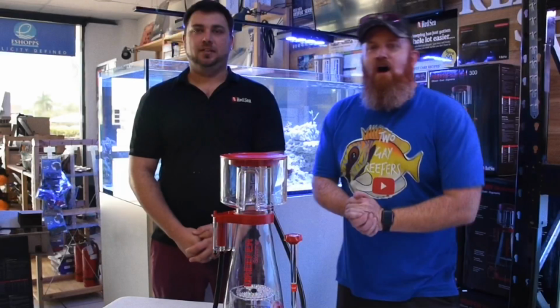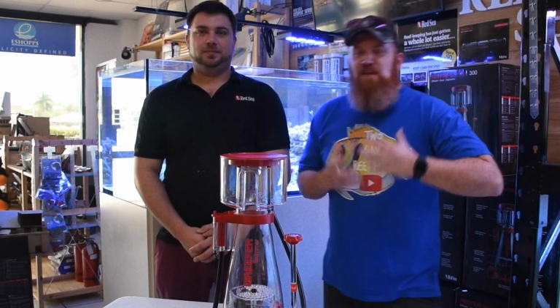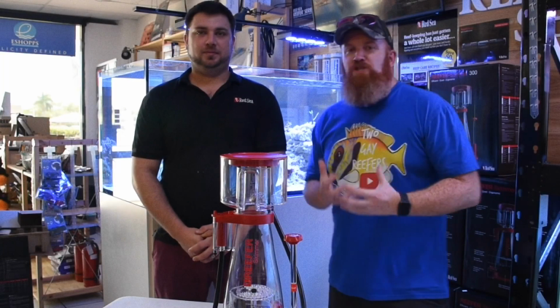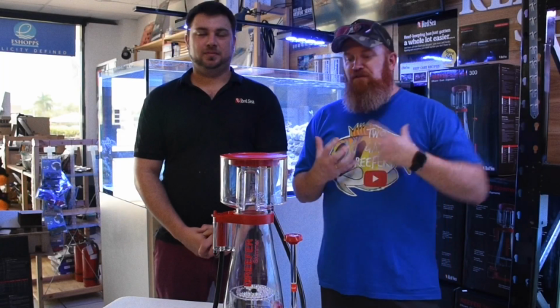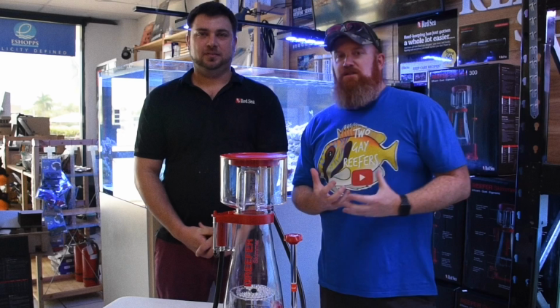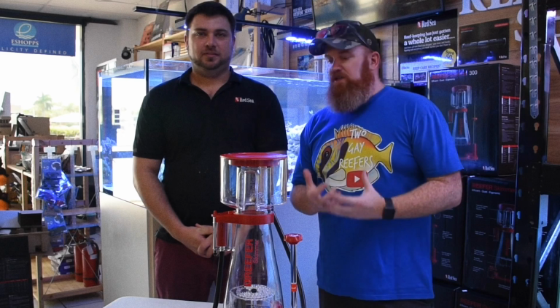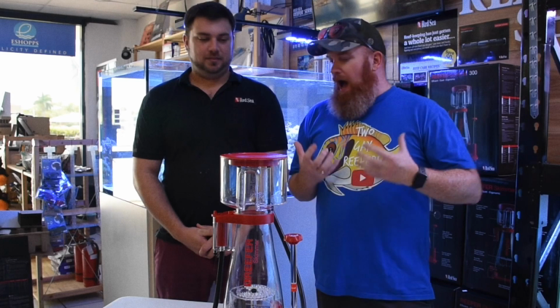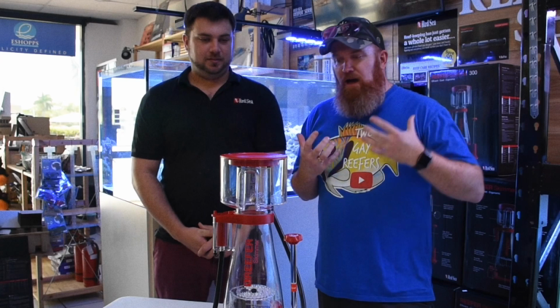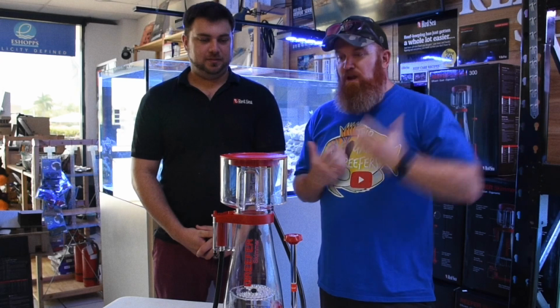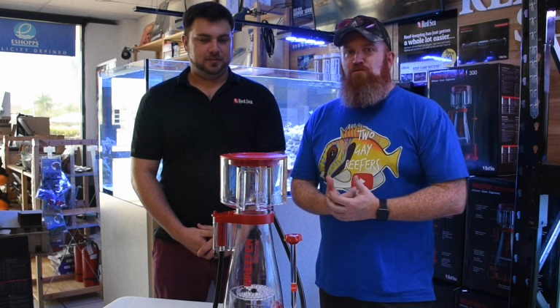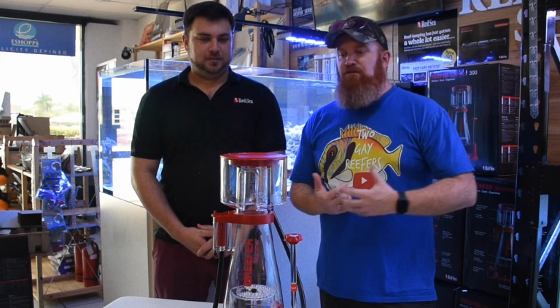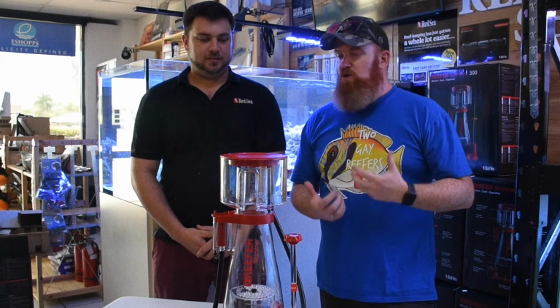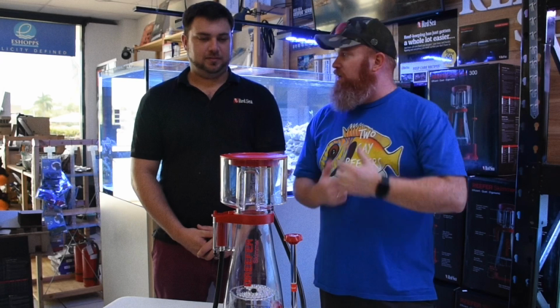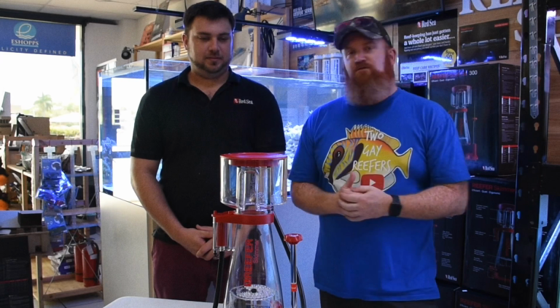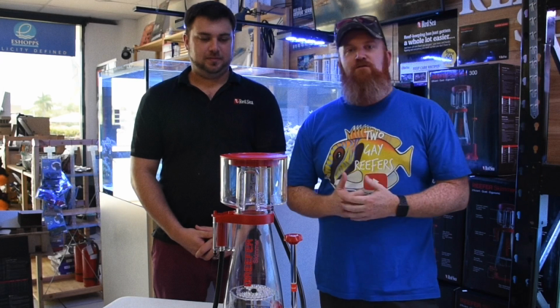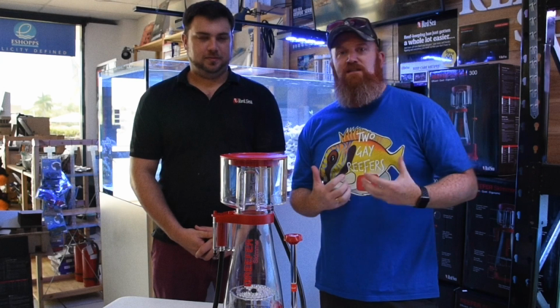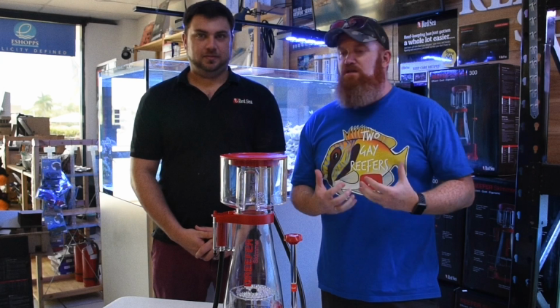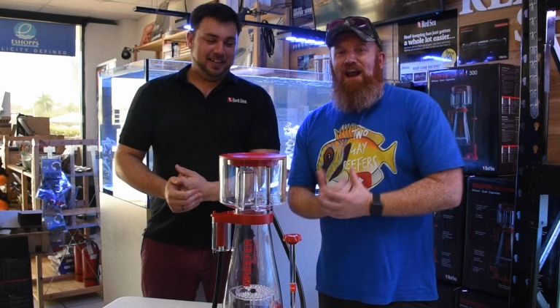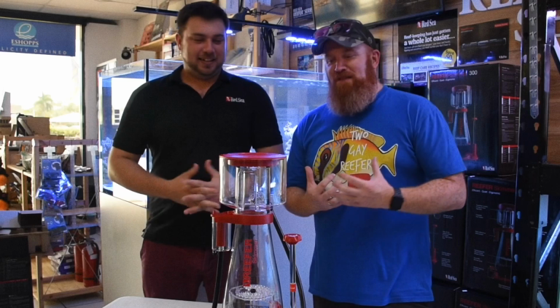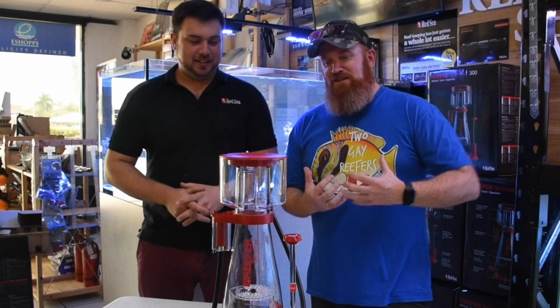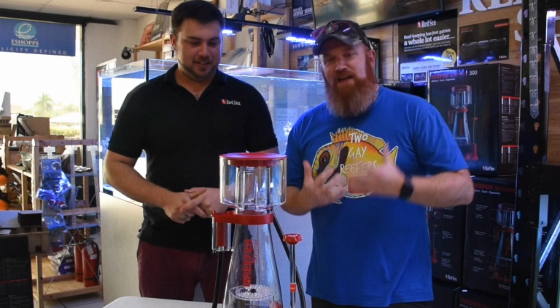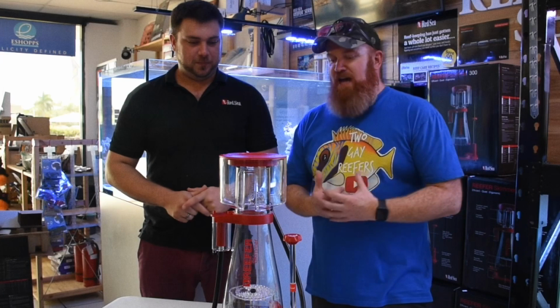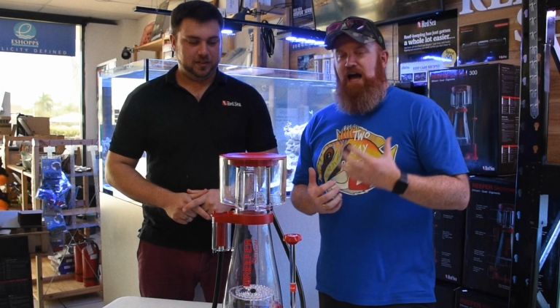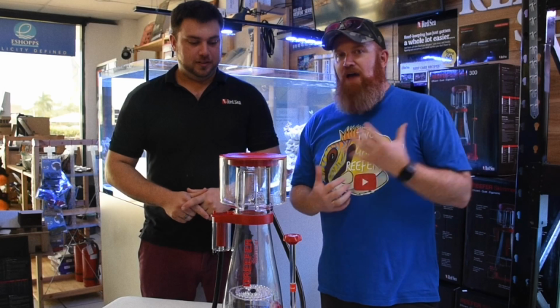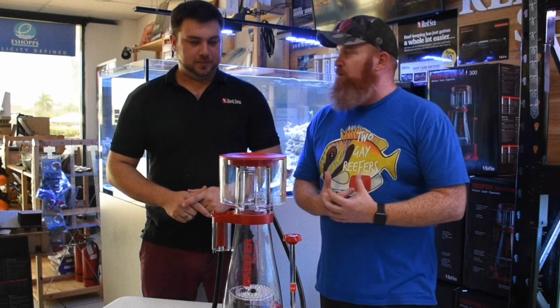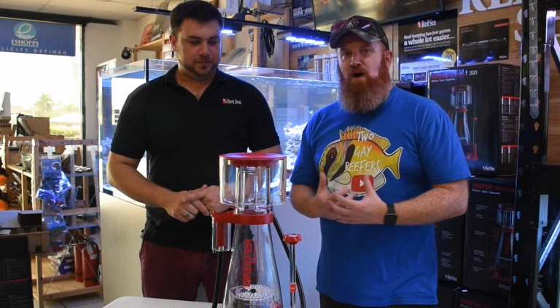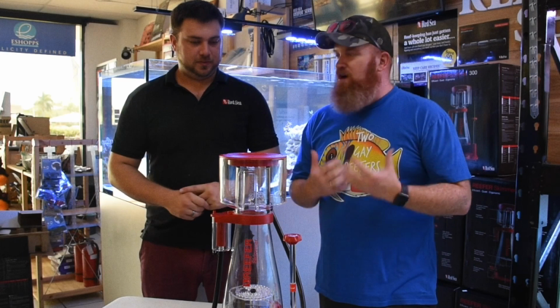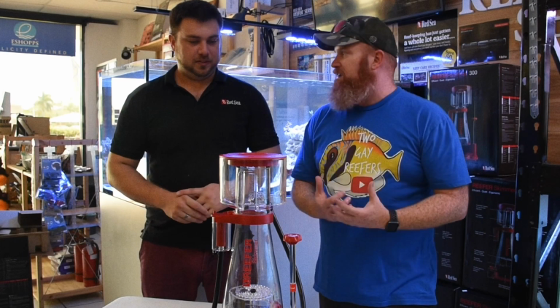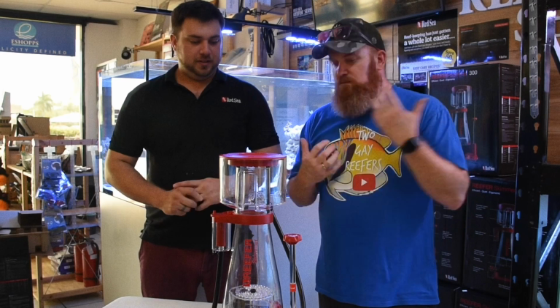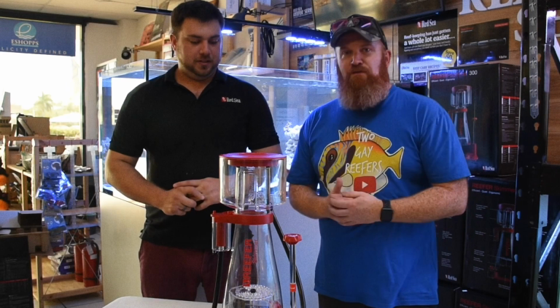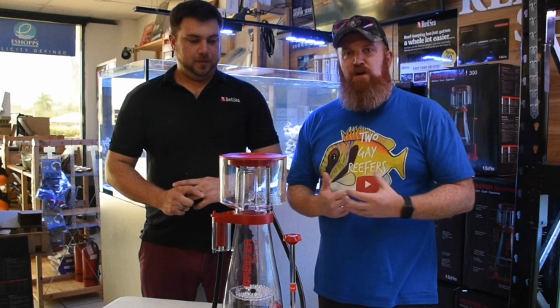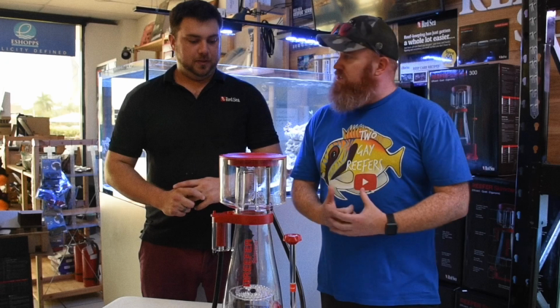Alright guys, thanks for watching. I hope you've enjoyed this unboxing. Really, thank you to Red Sea for letting us do this, and thank you to Nick from Fur & Fins for letting us do this. I highly recommend these skimmers — they are fantastic. Everything I'm hearing about them online so far has been fantastic. They've definitely got spots in everyone's tank.